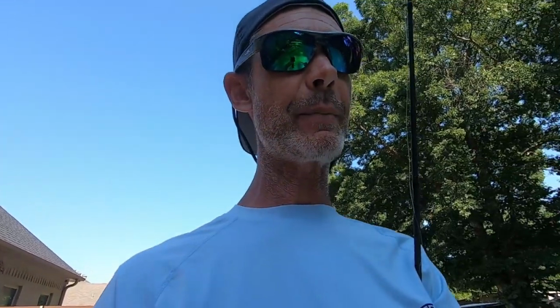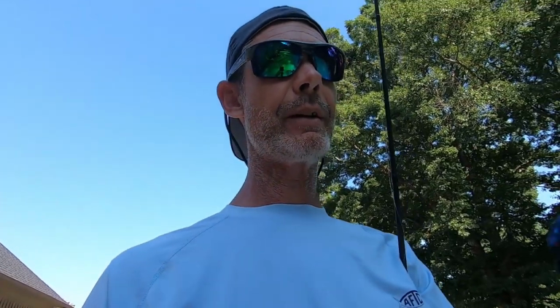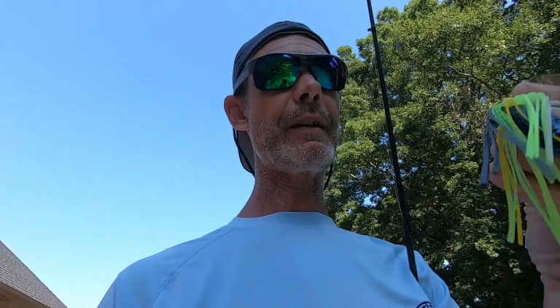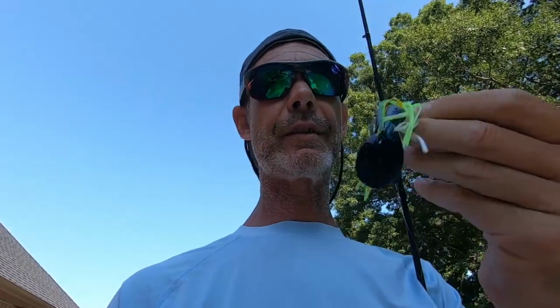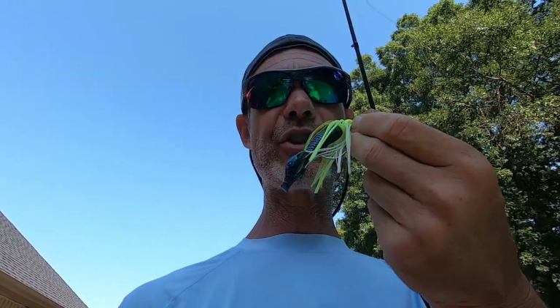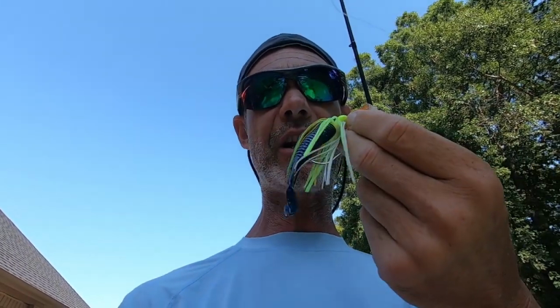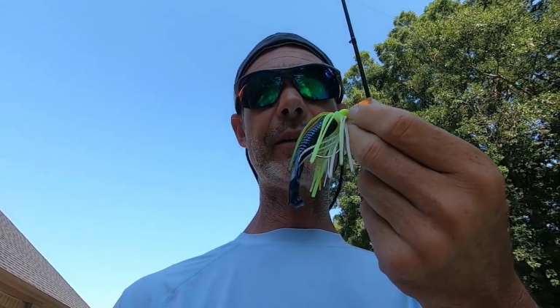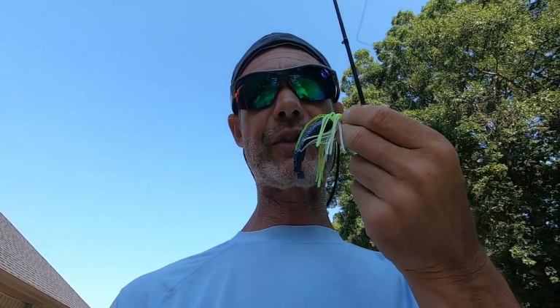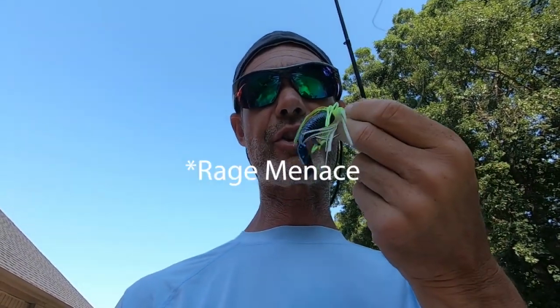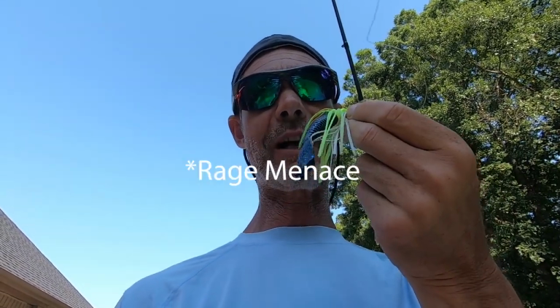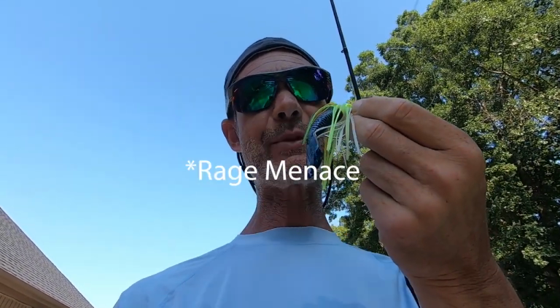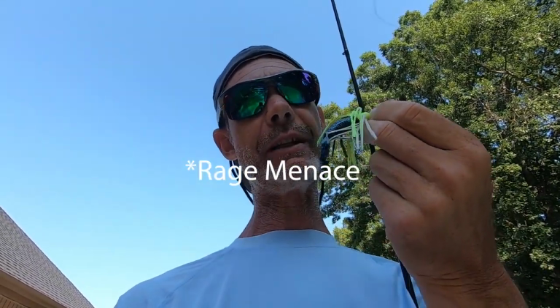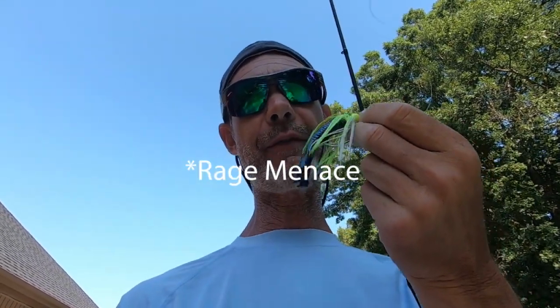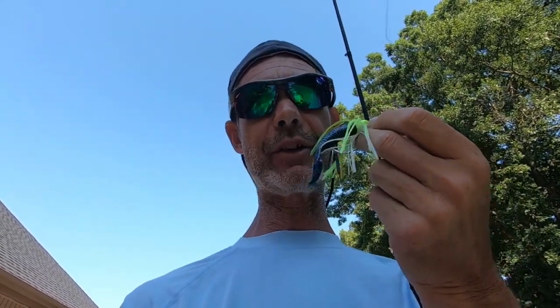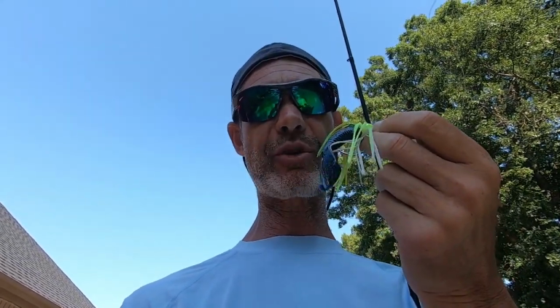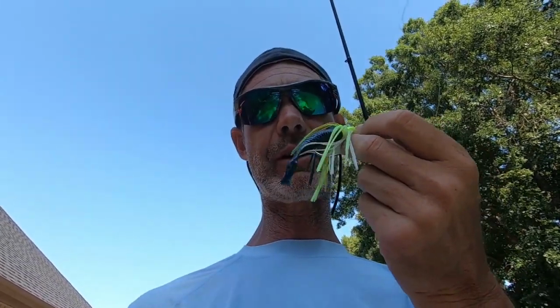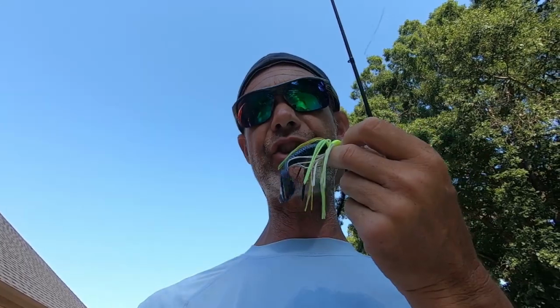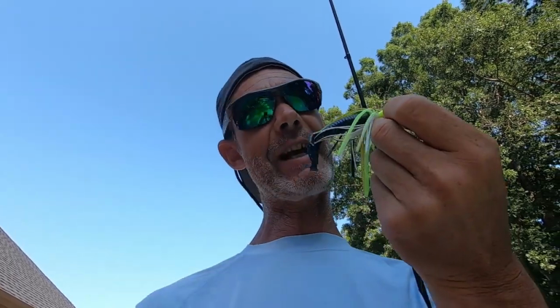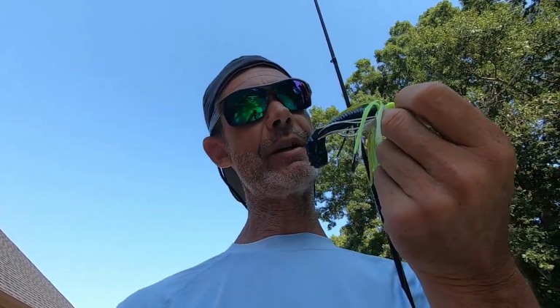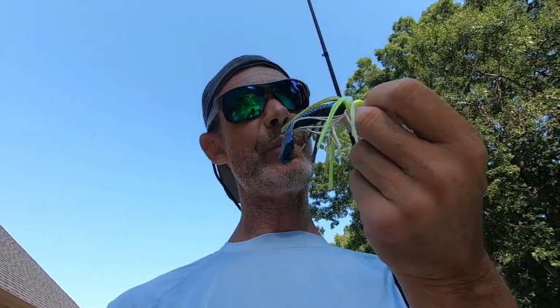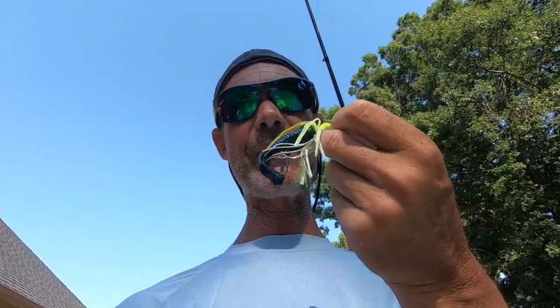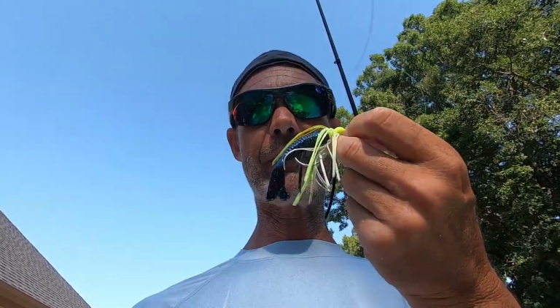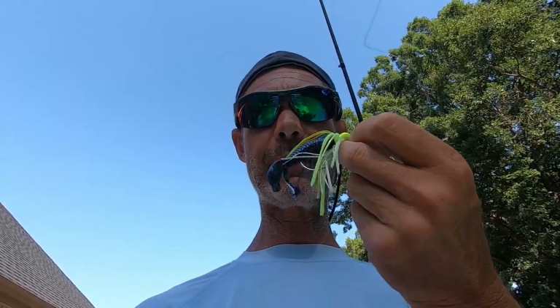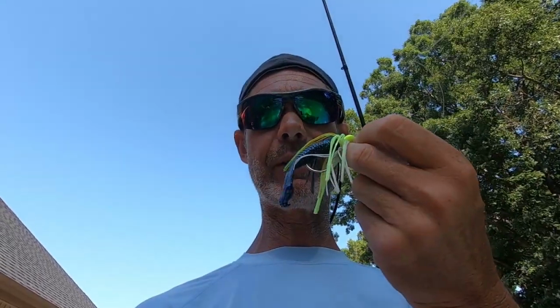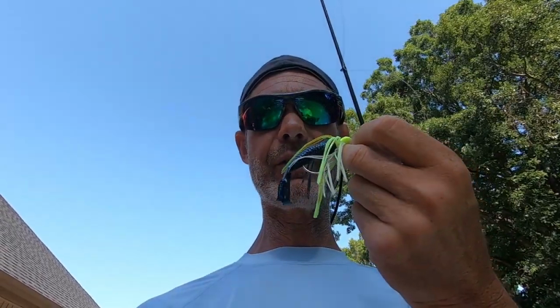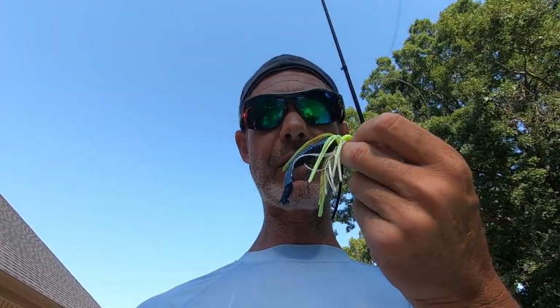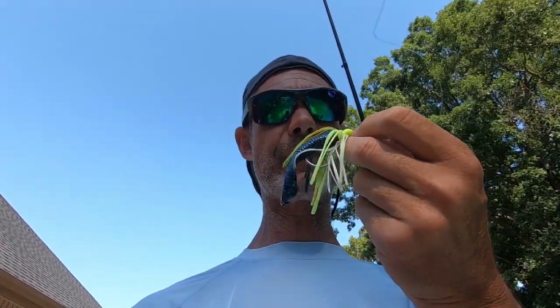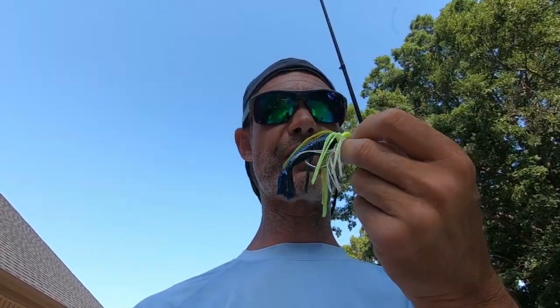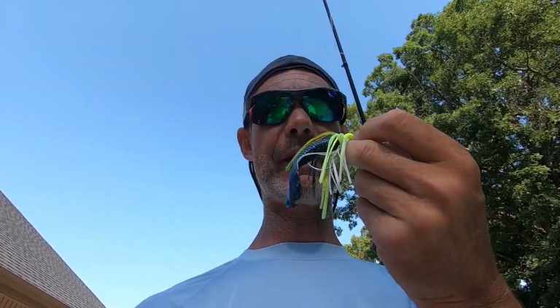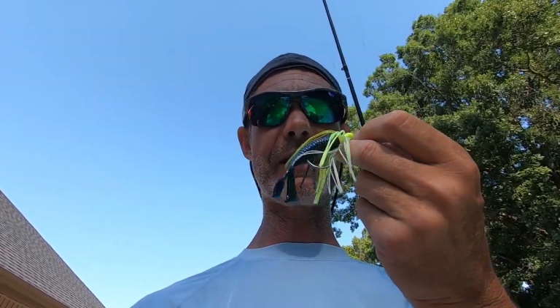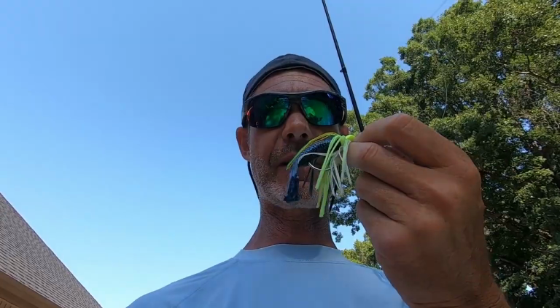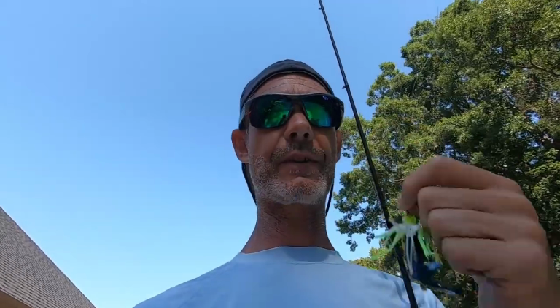Next up is OG Cheddar Bait with a Structure Bug. I absolutely love throwing a Structure Bug on a Jackhammer, but I don't think I've ever thrown it on just the old school Cheddar Bait. So let's see how this thing works.